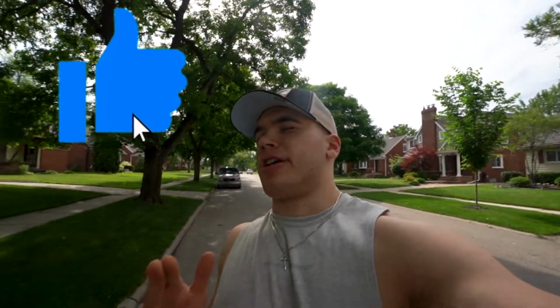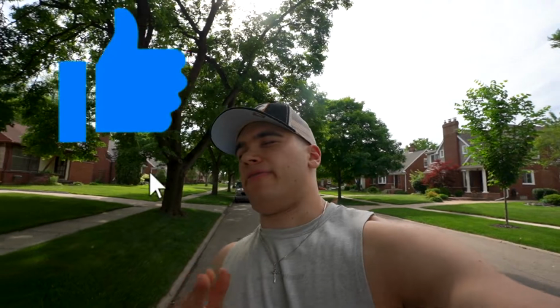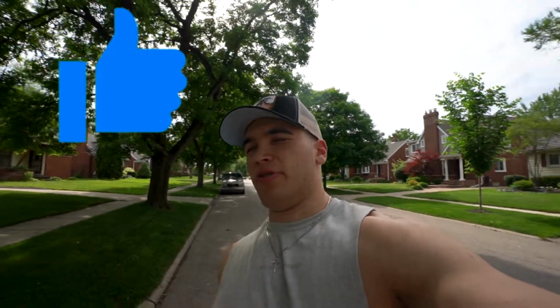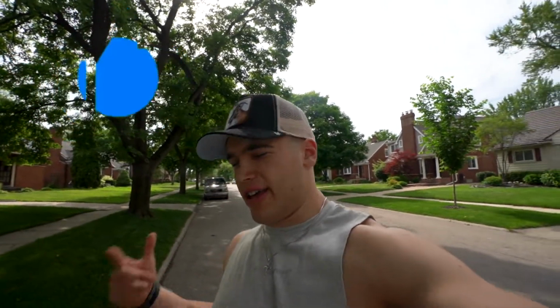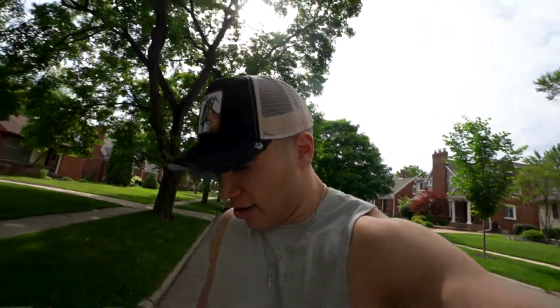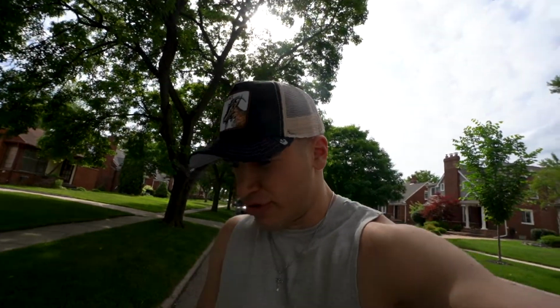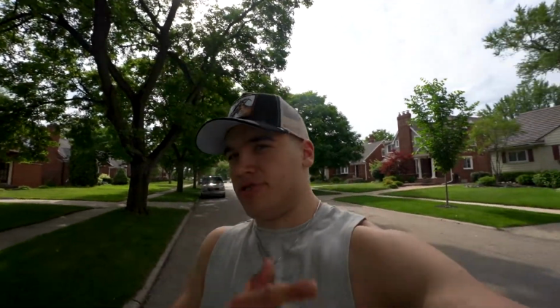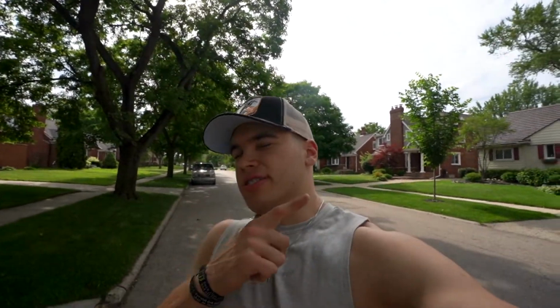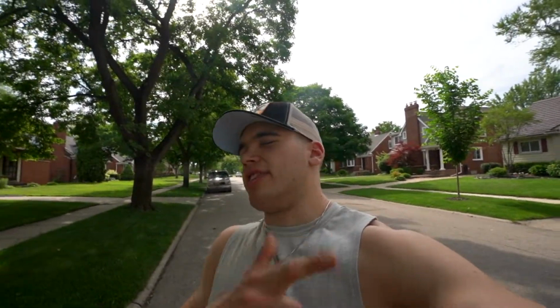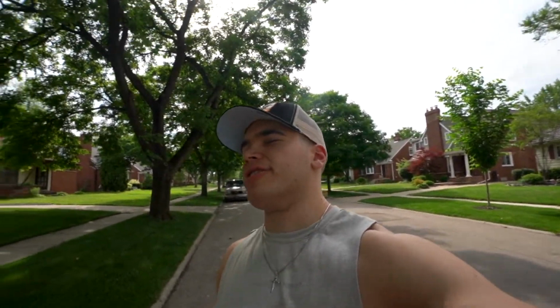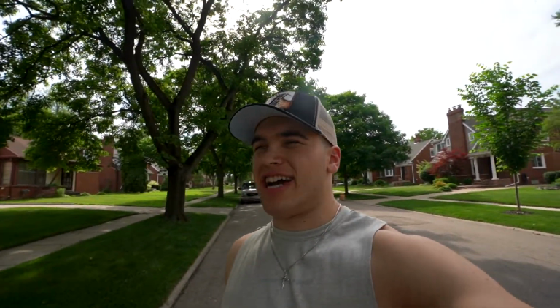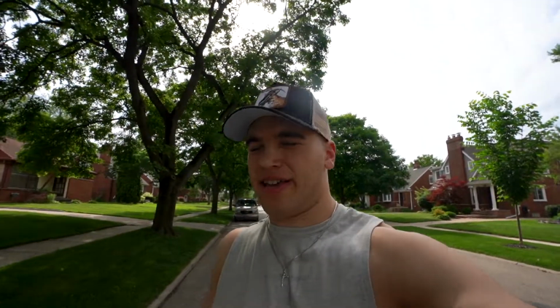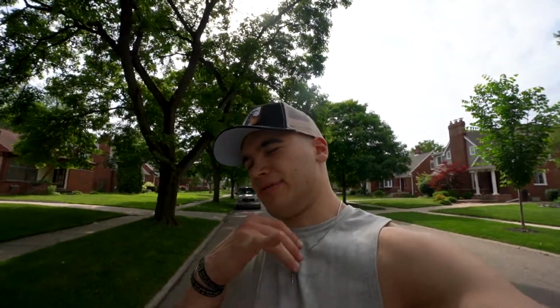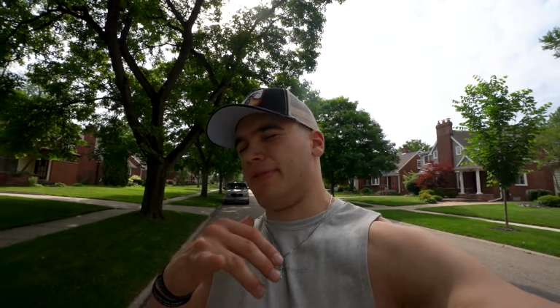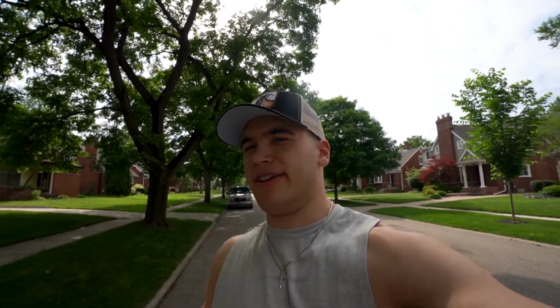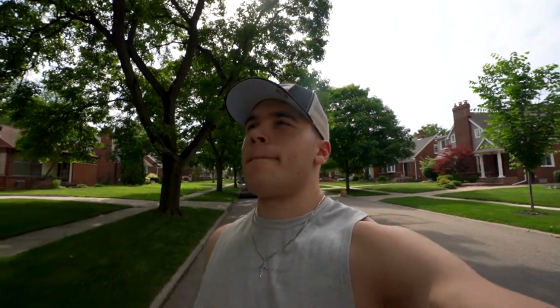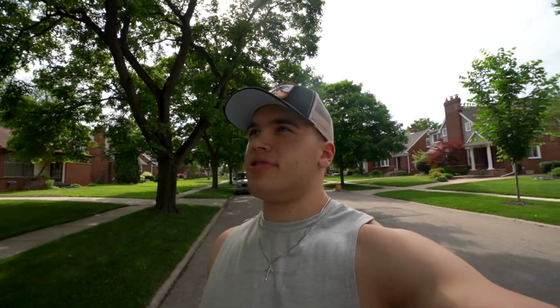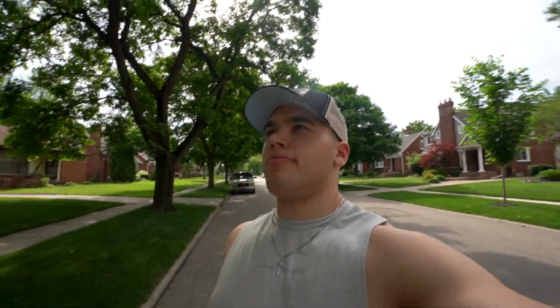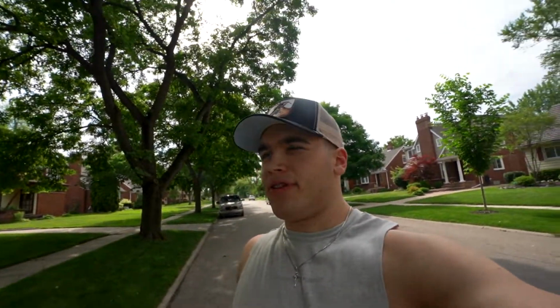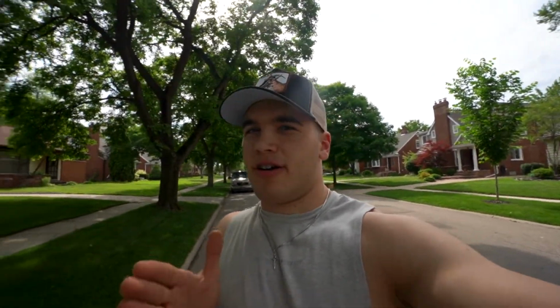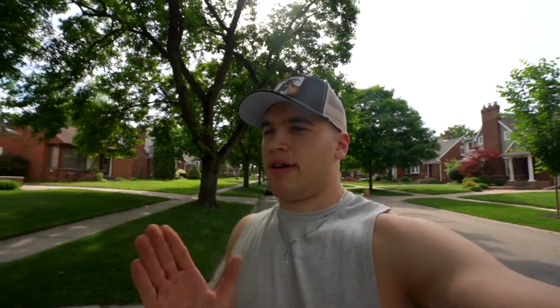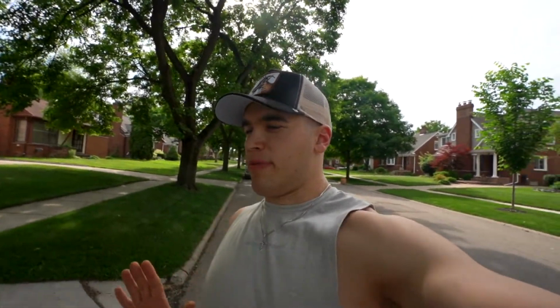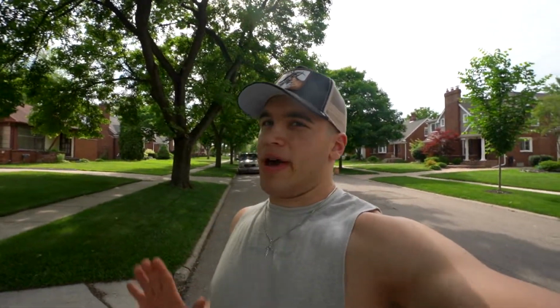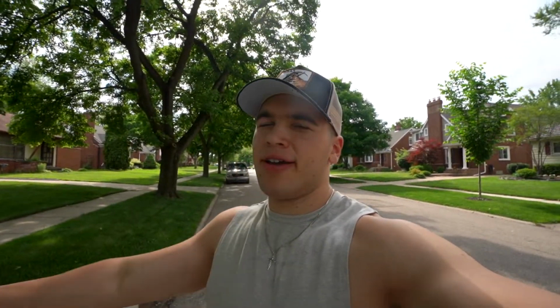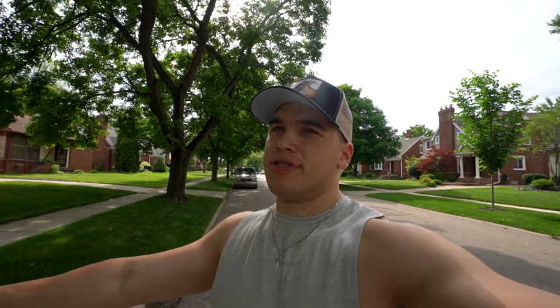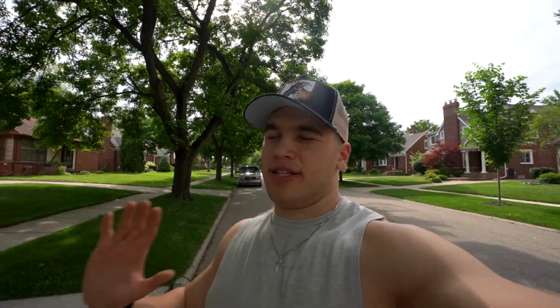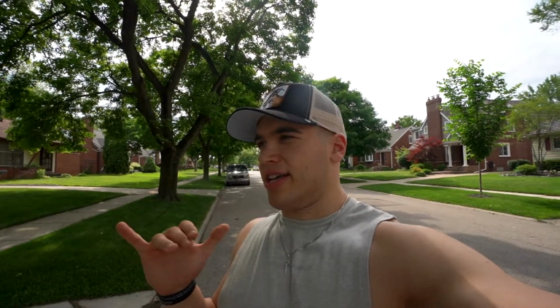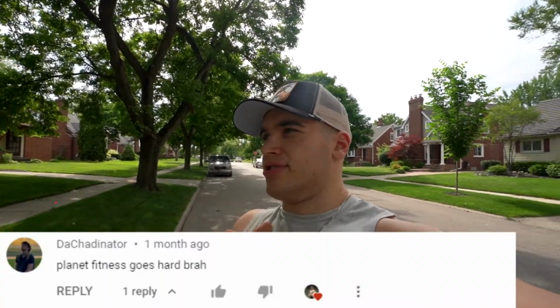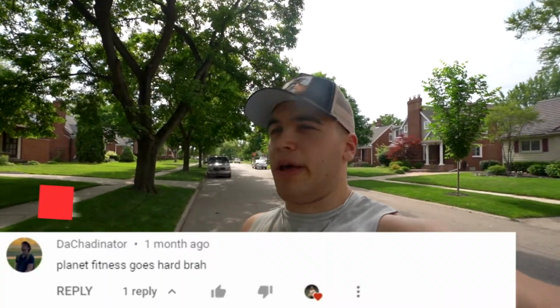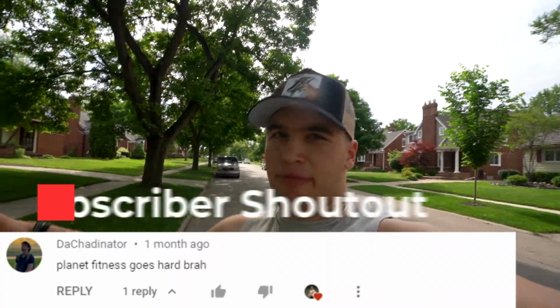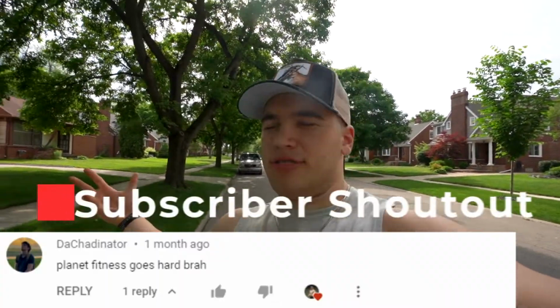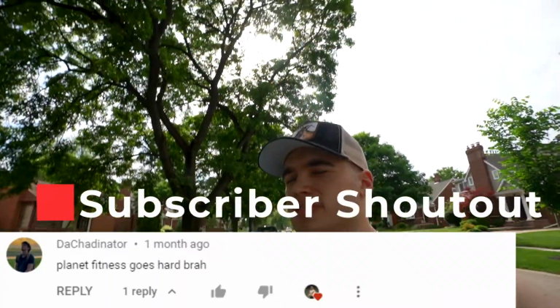That's all I got for this video. Also a cool shout out to Dutch Addenator — thank you for supporting and commenting on the videos. Also, PF does go pretty hard, man. I don't know why people hate on it, but it's just a sick gym for beginners.